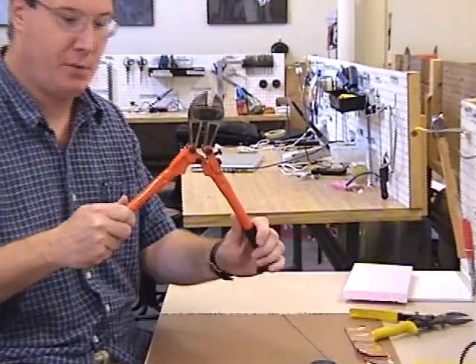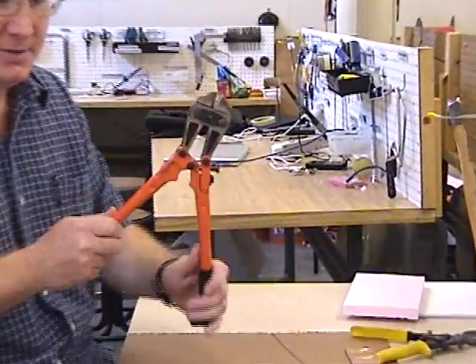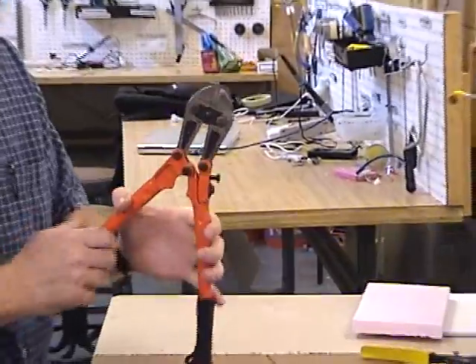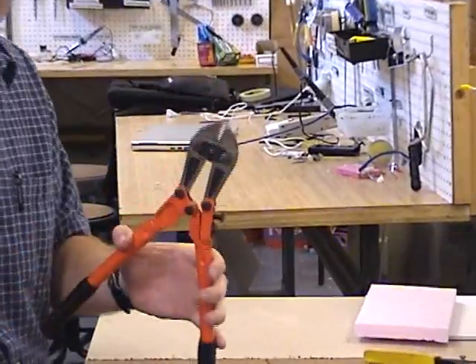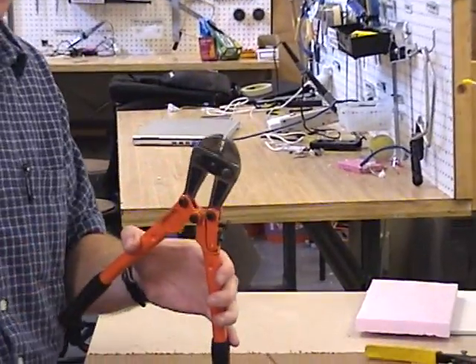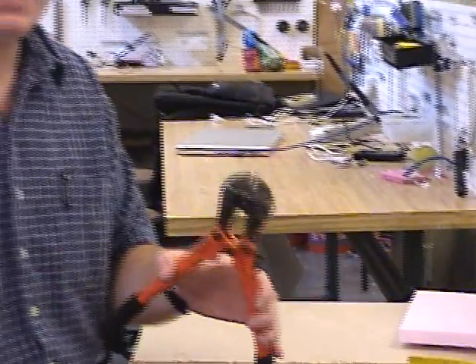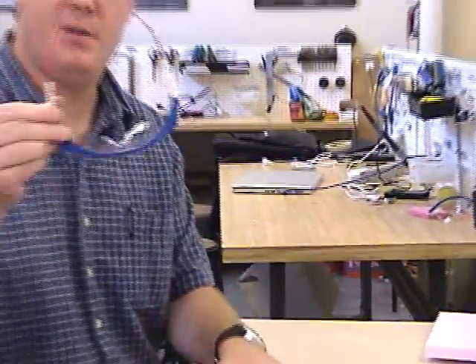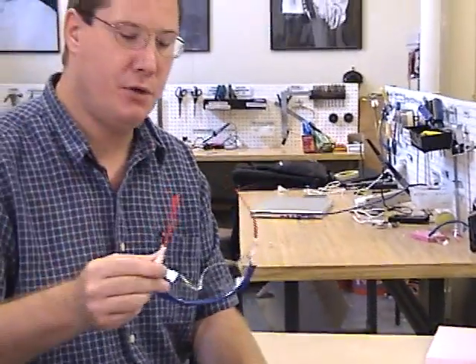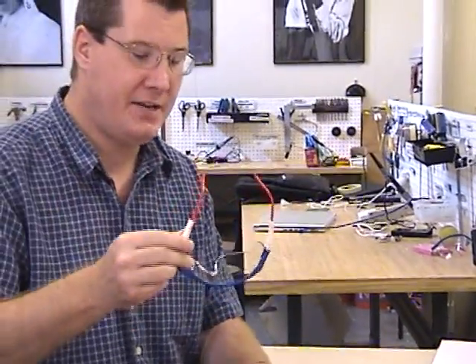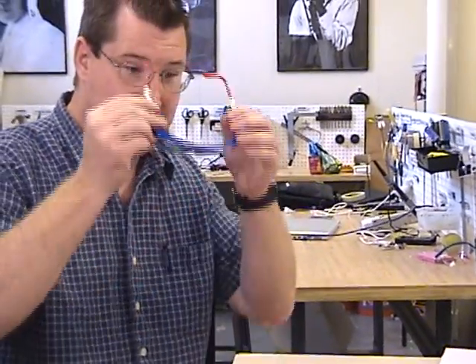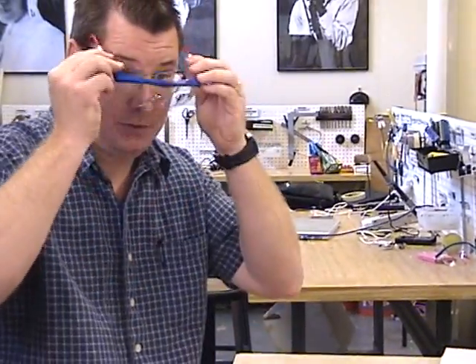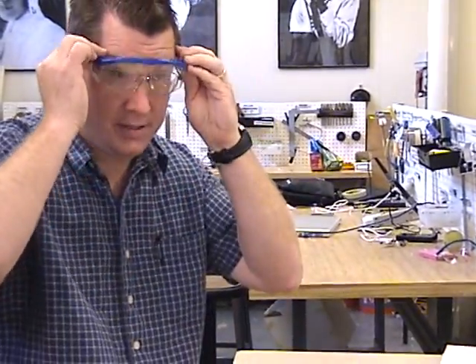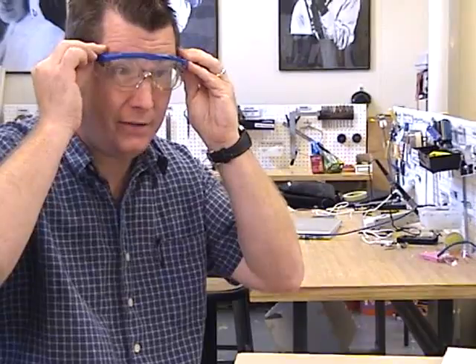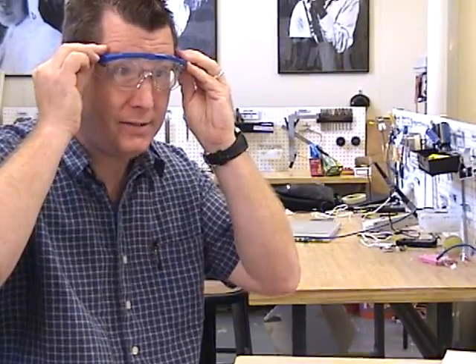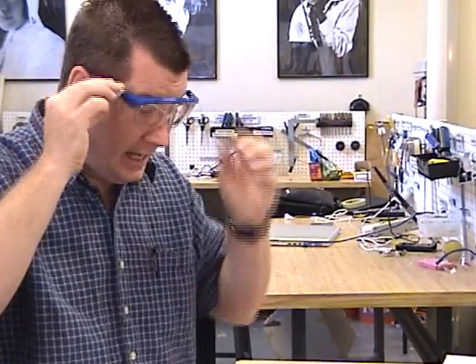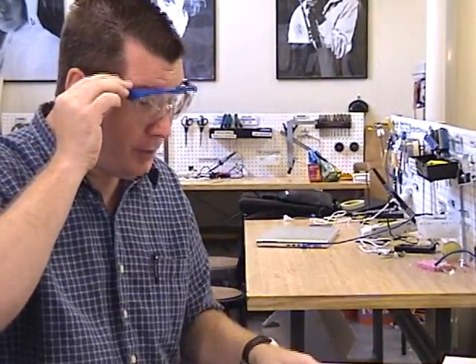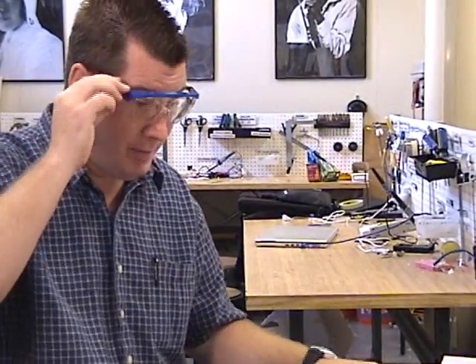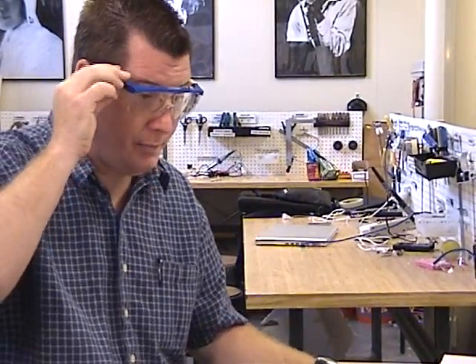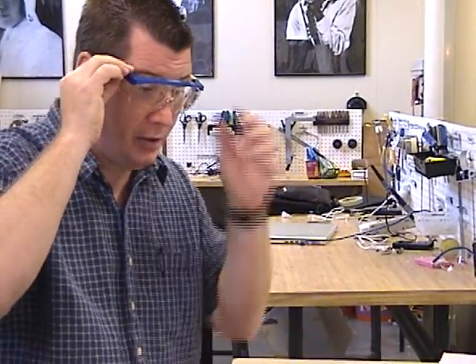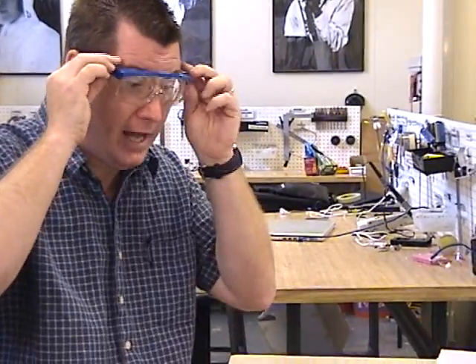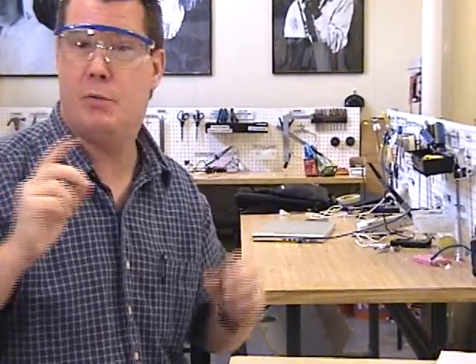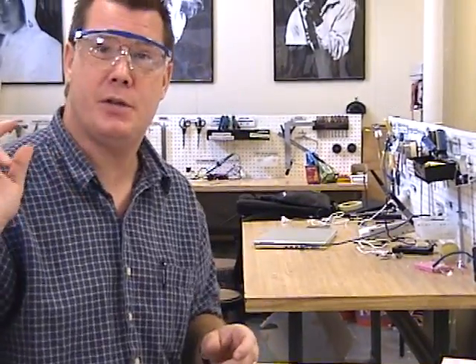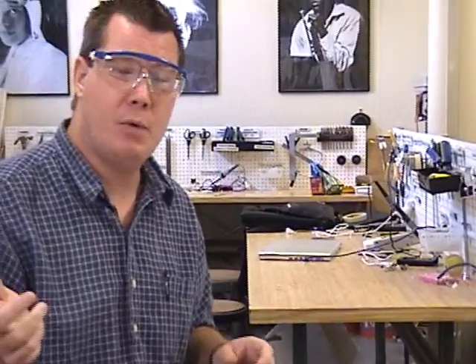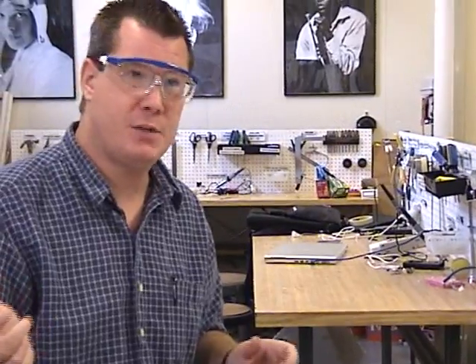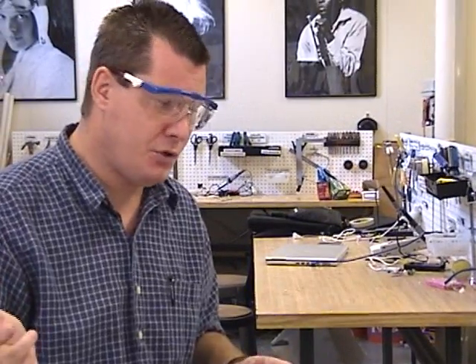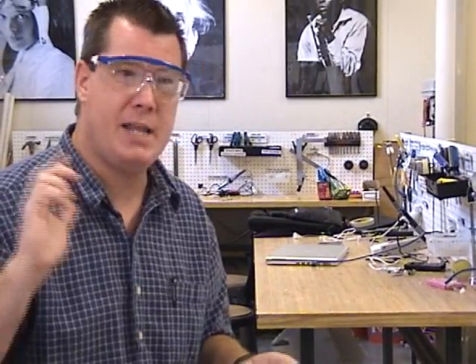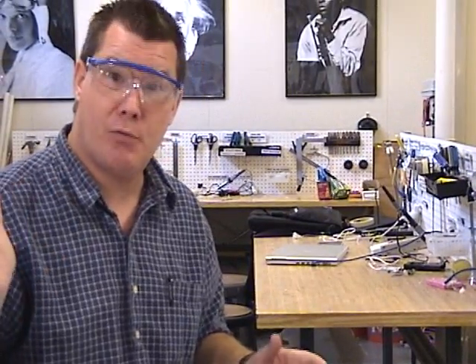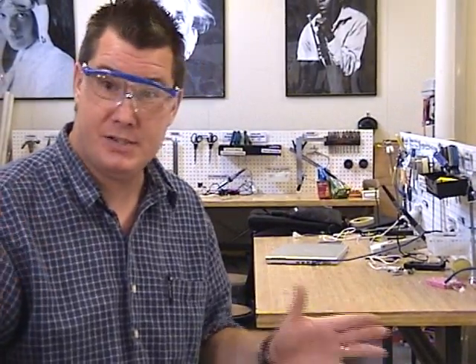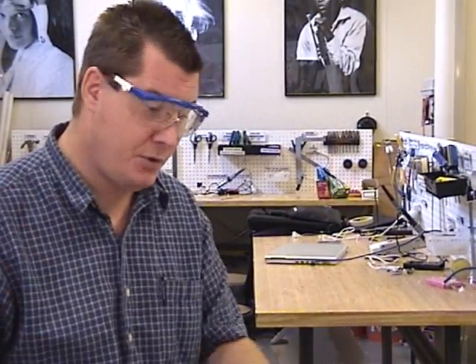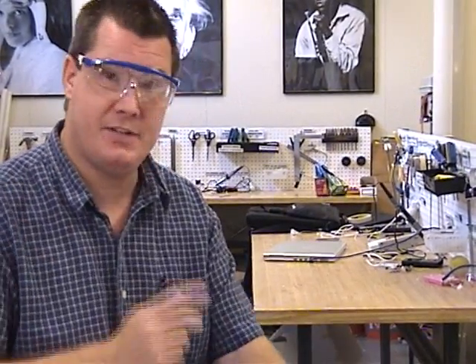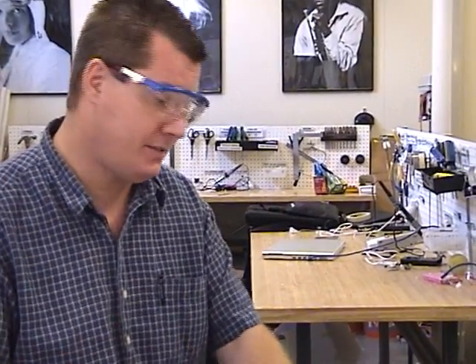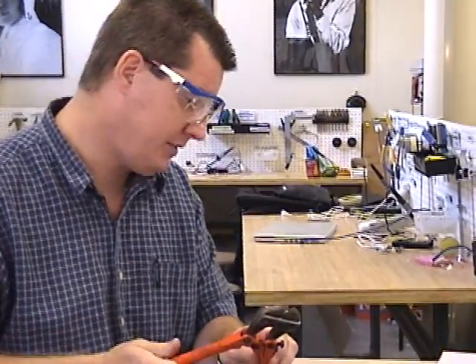These are bolt cutters. You also have to make sure that when you're cutting metal you use your safety glasses — you definitely want to wear safety glasses. For bigger pieces of metal, when the pieces could fly, make sure no one else is around you, or that anyone nearby has safety glasses on as well.